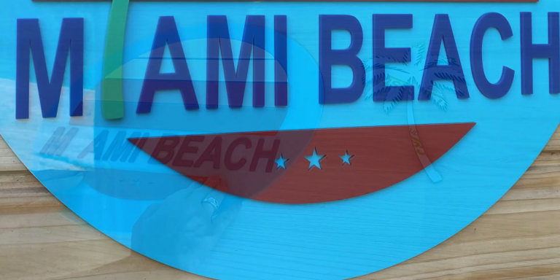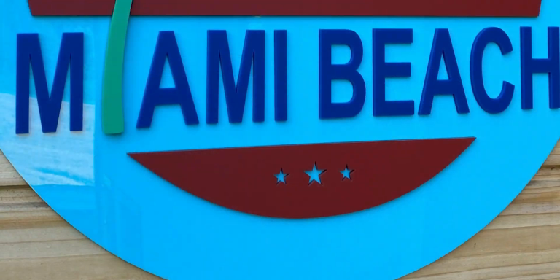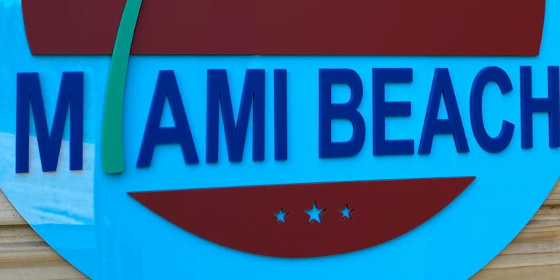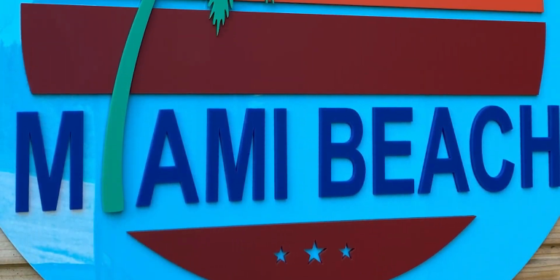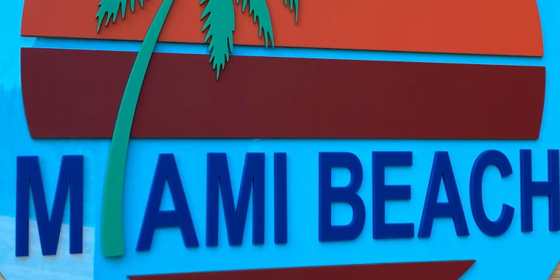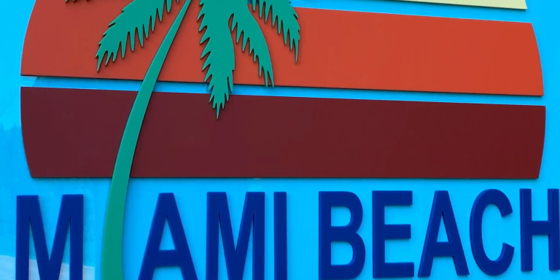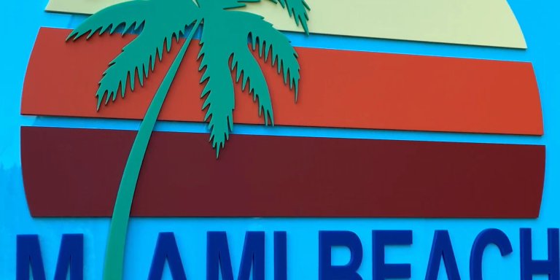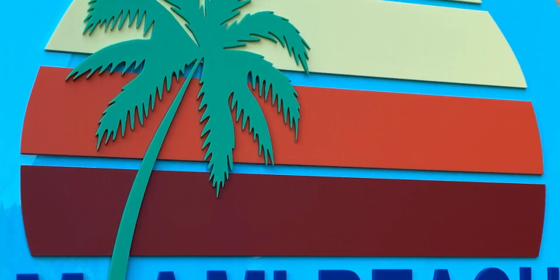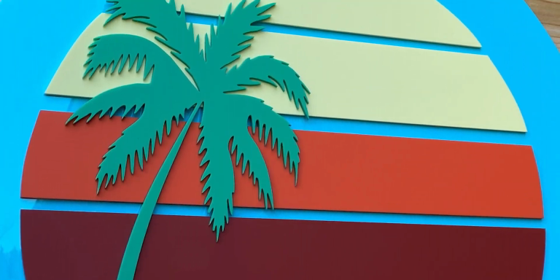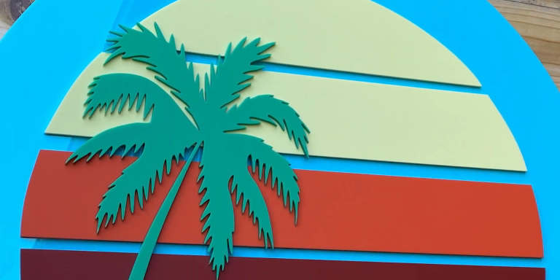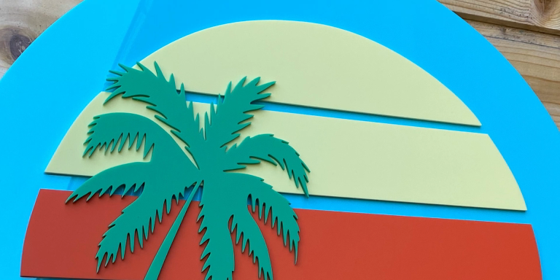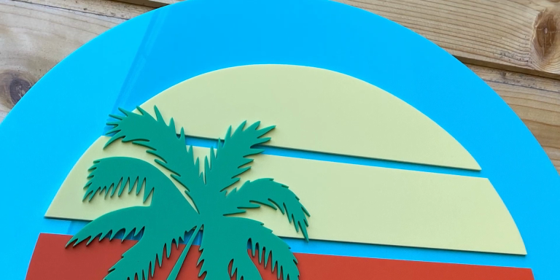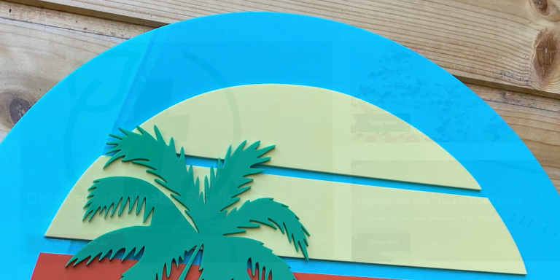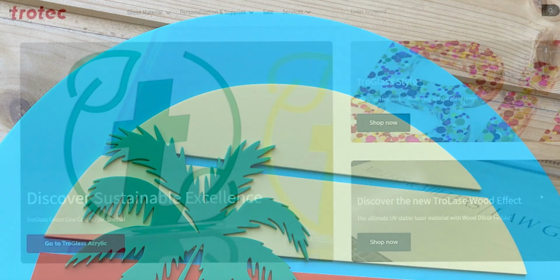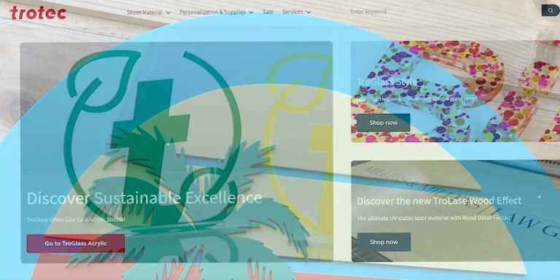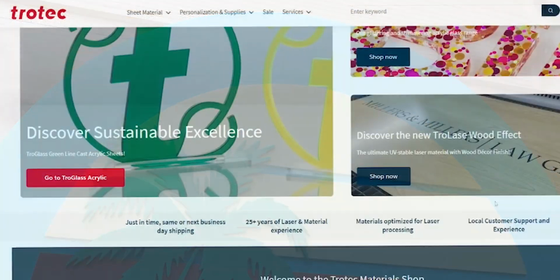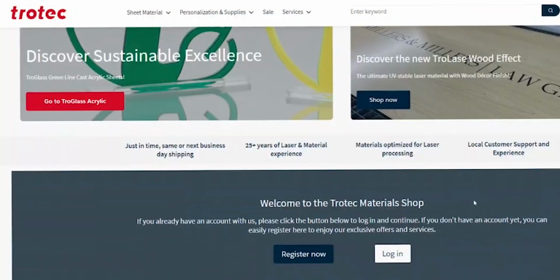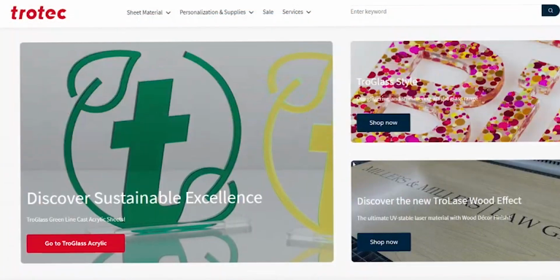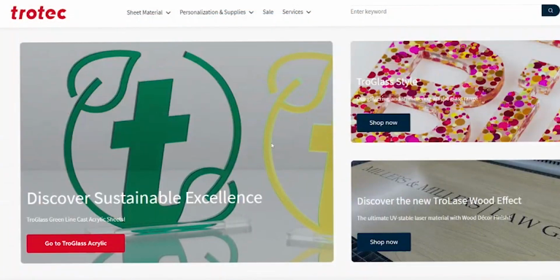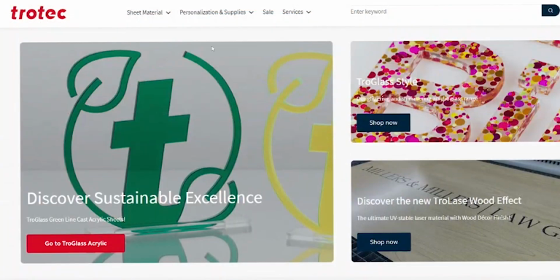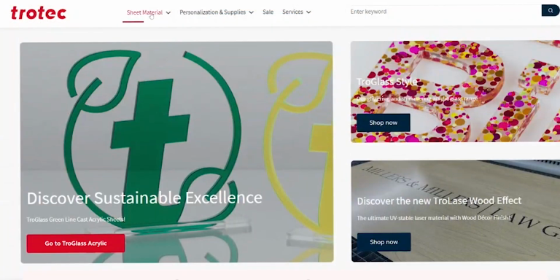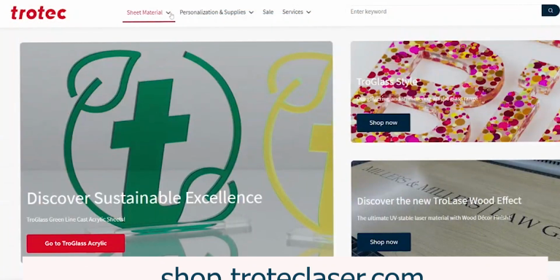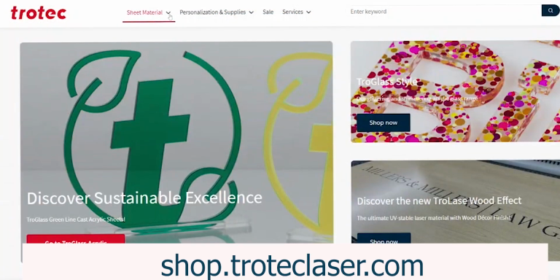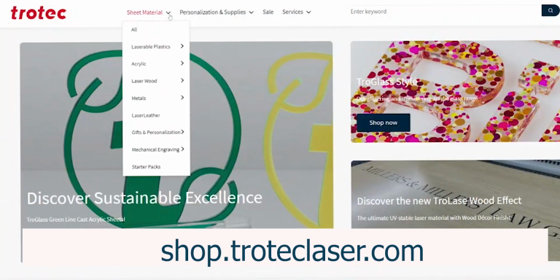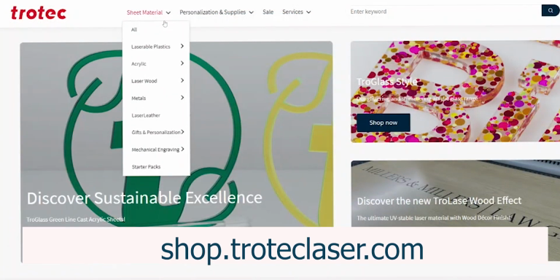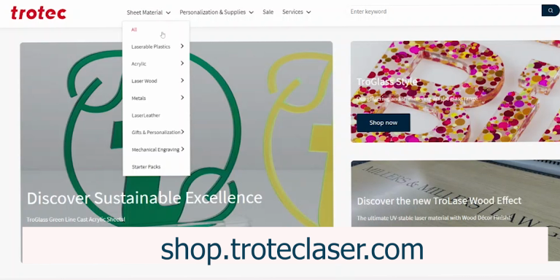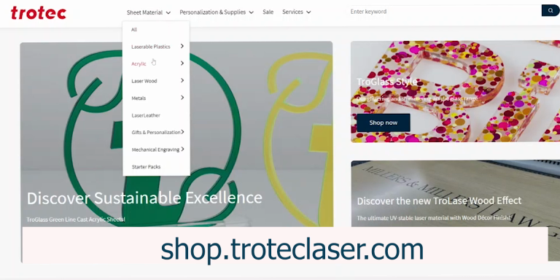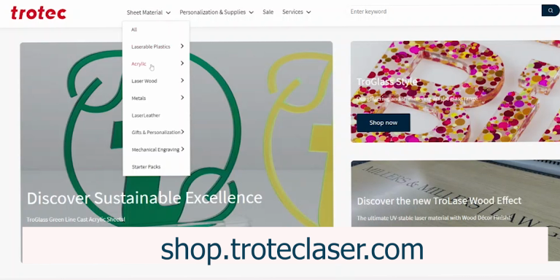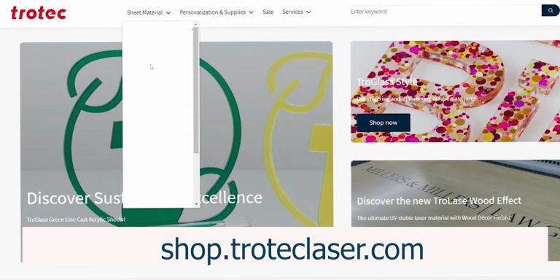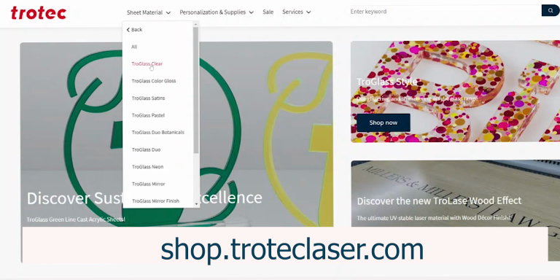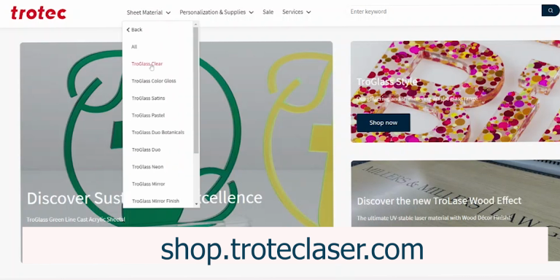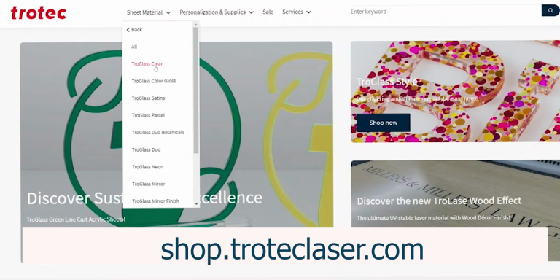Trogloss Duo joins a range of other striking acrylics perfect for this application. To discover the full range, visit our webshop today at shop.trotechlaser.com.